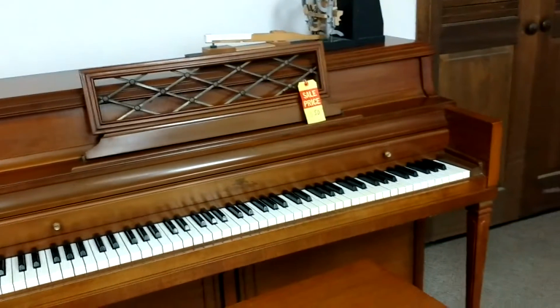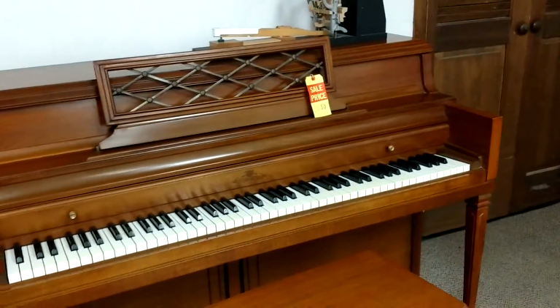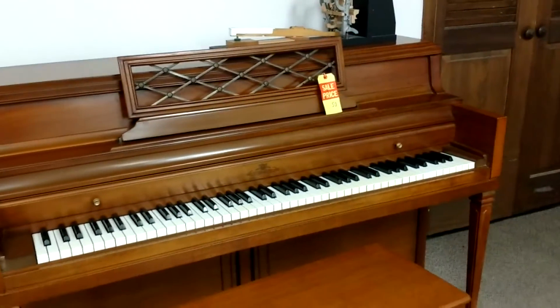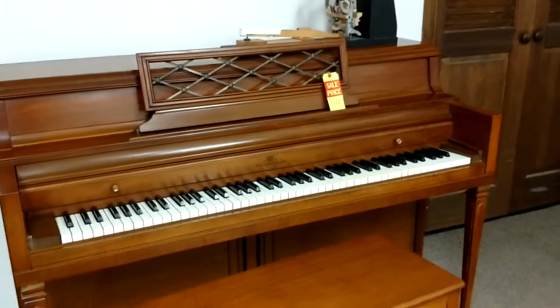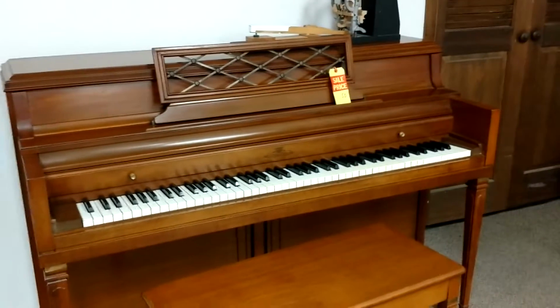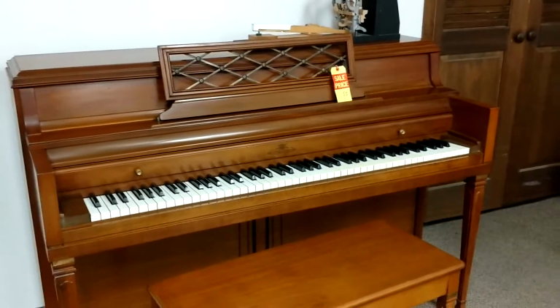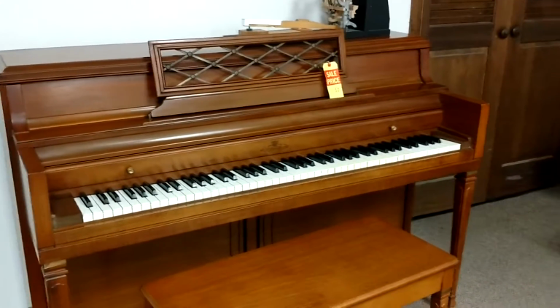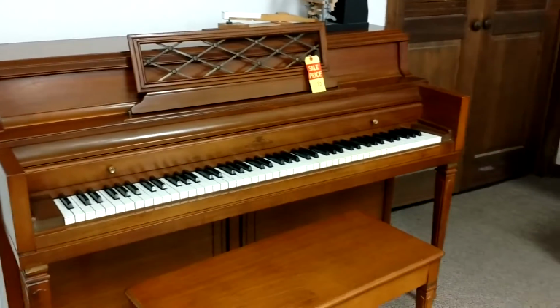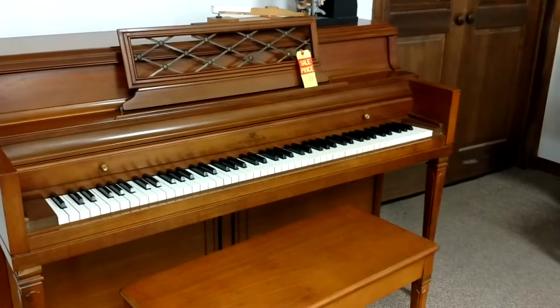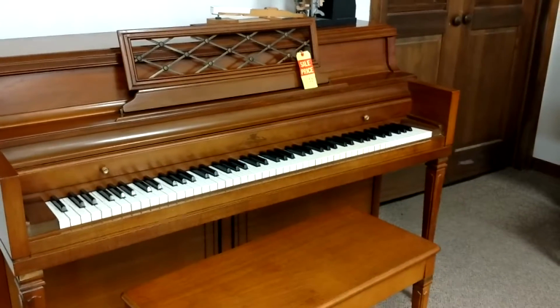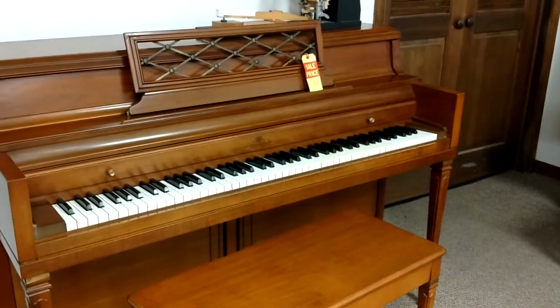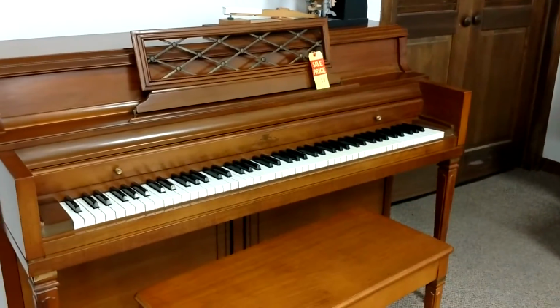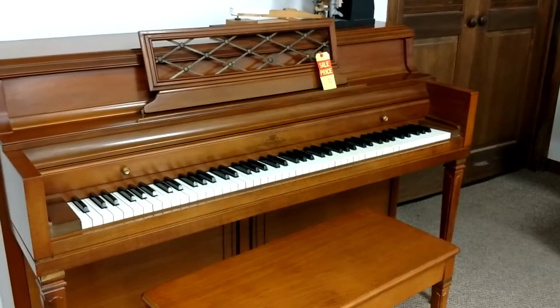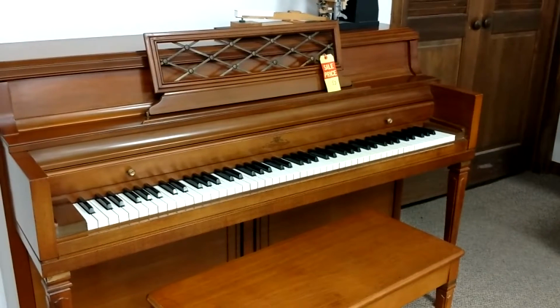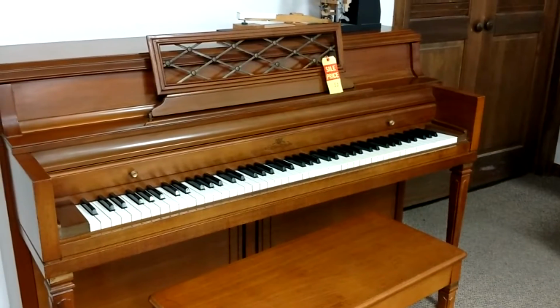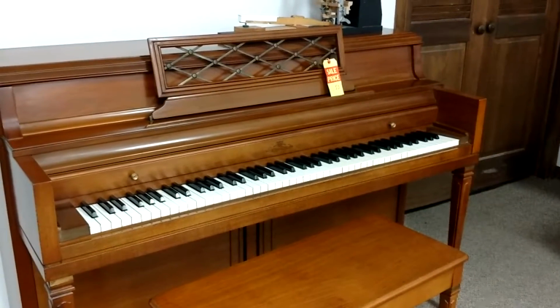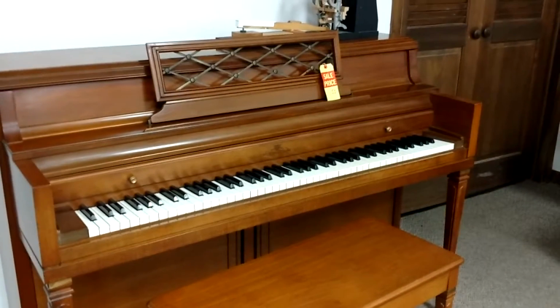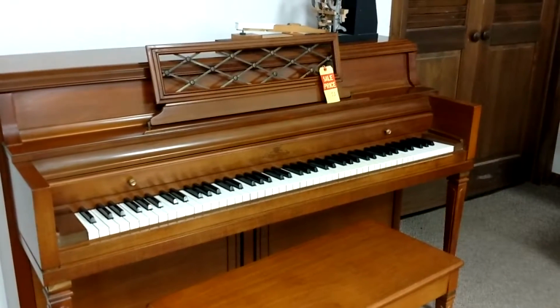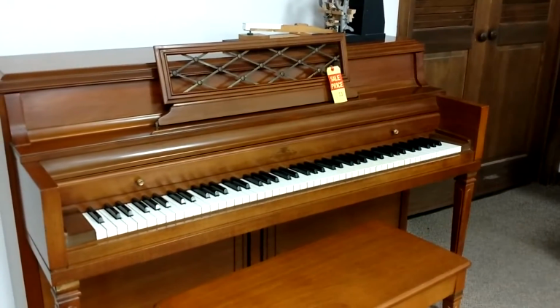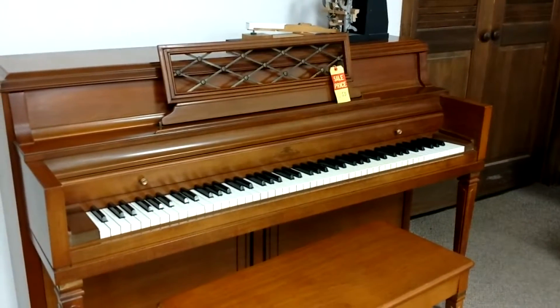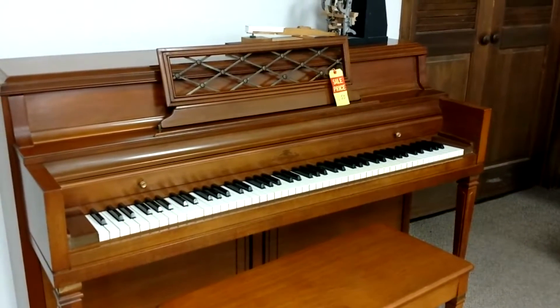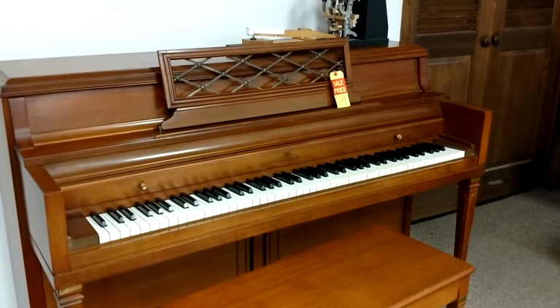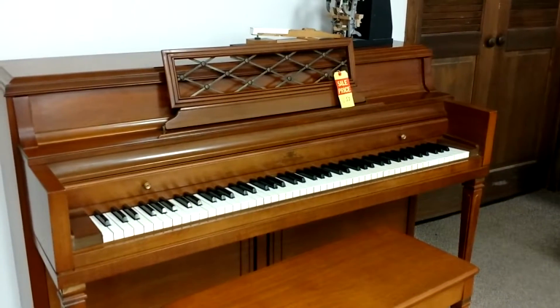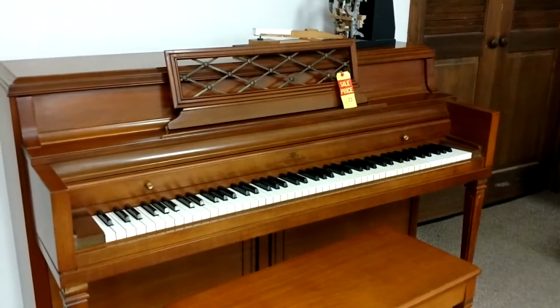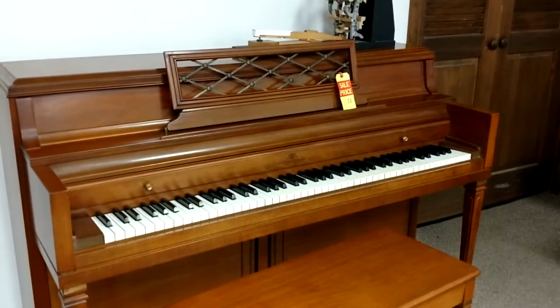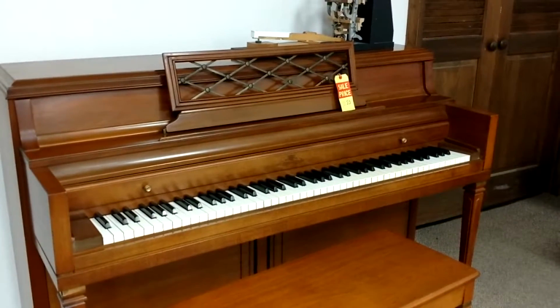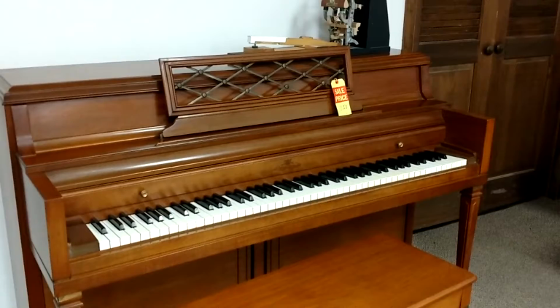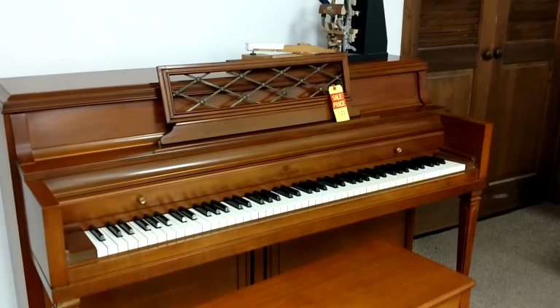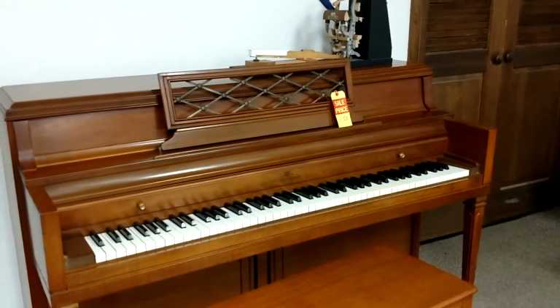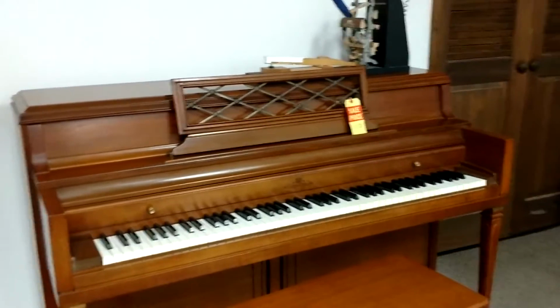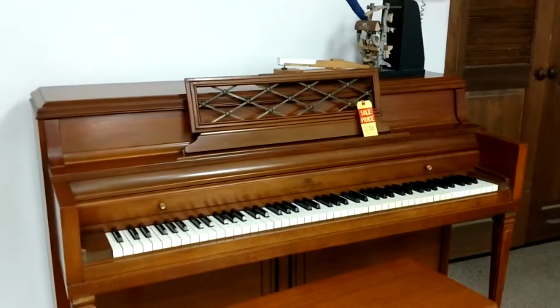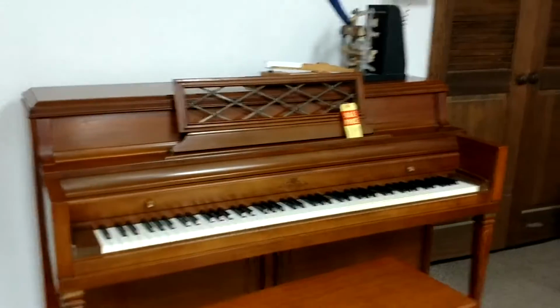I've got this very special Wurlitzer console back here. This one was at the Interlochen Arts Camp and had the keys all hand-weighted by one of their technicians. It plays like a dream. $1,050.